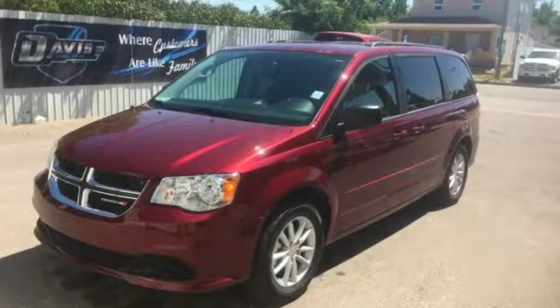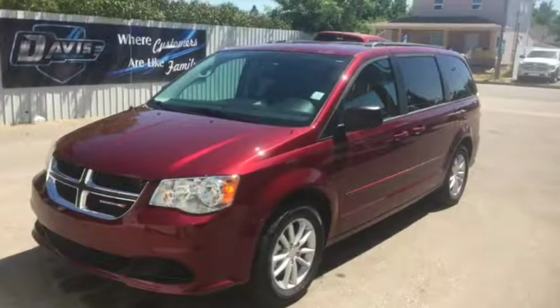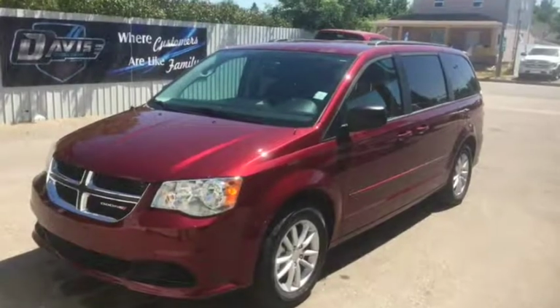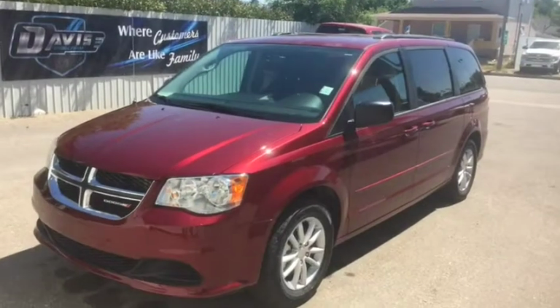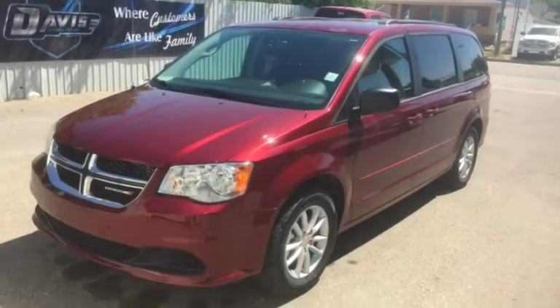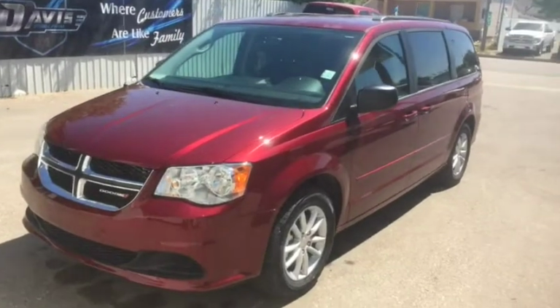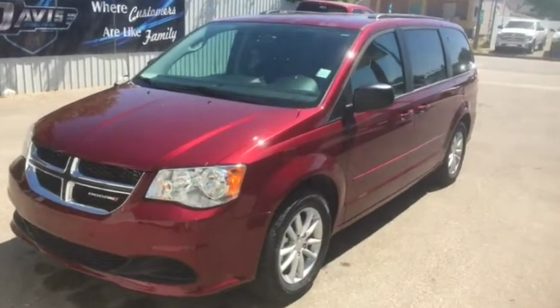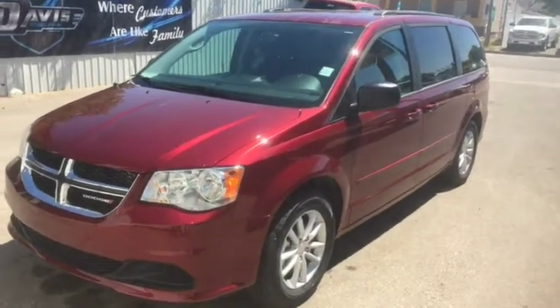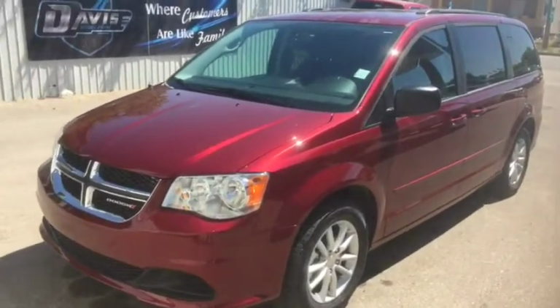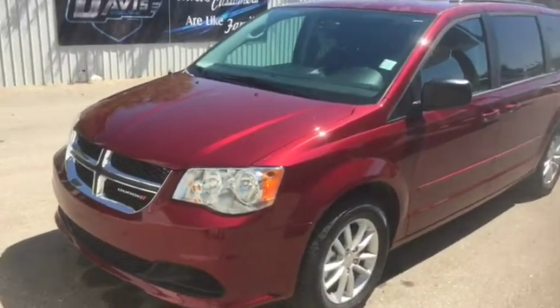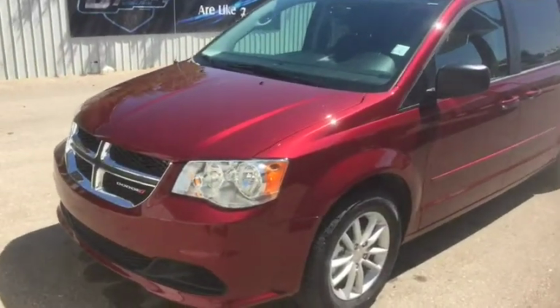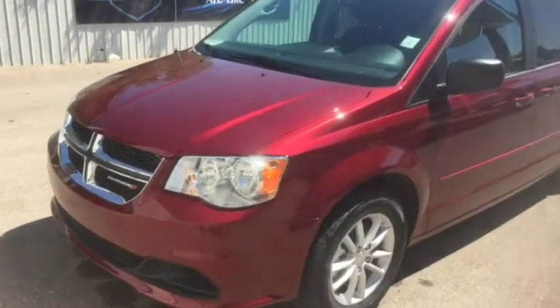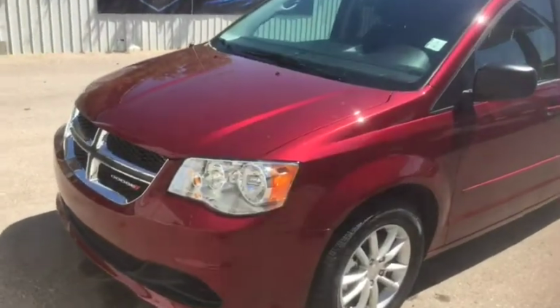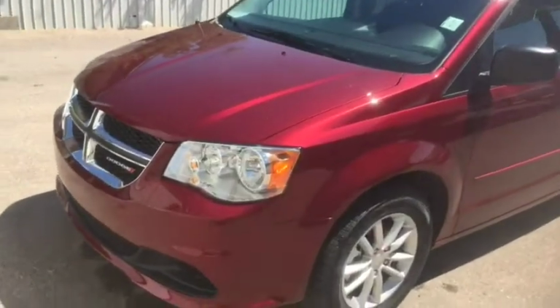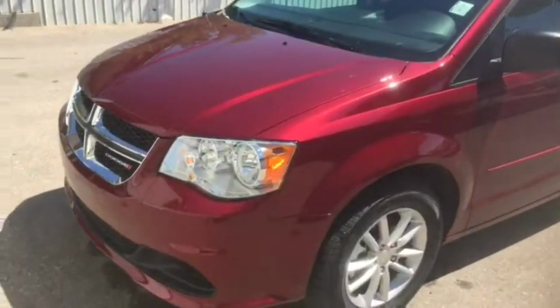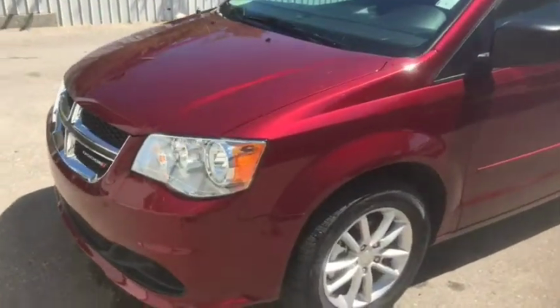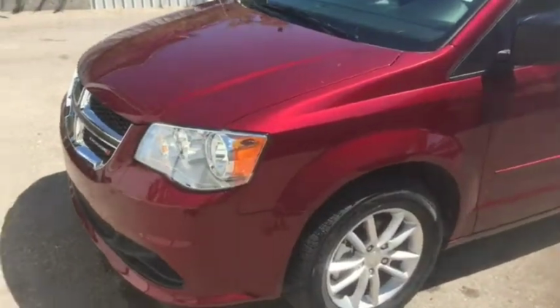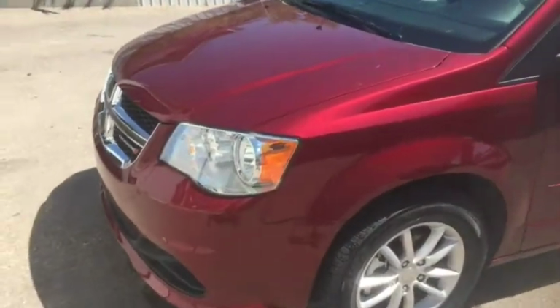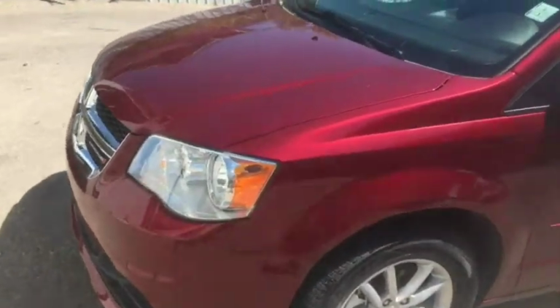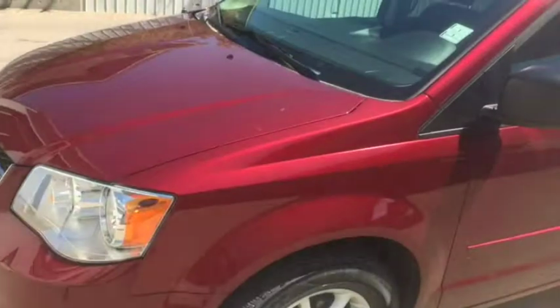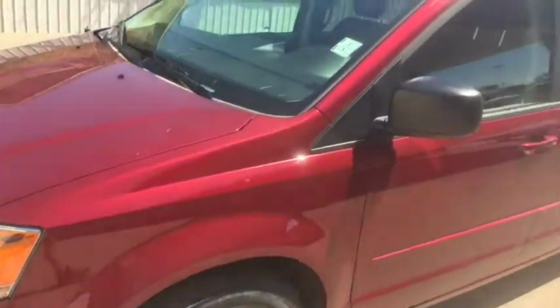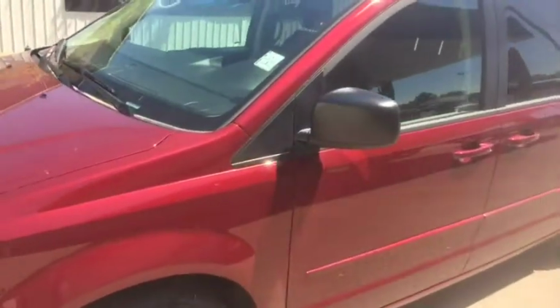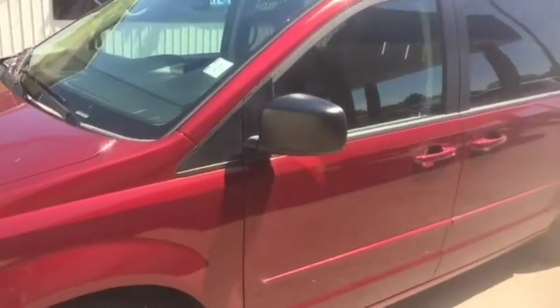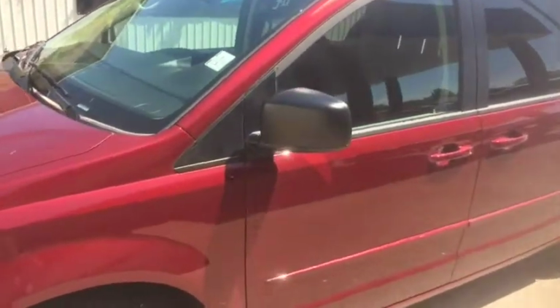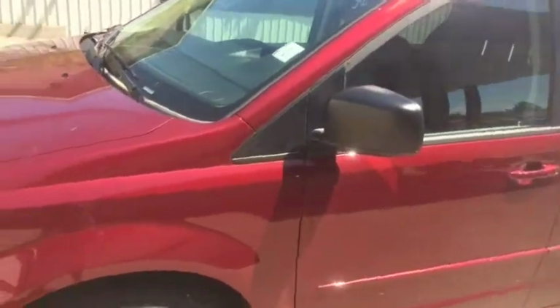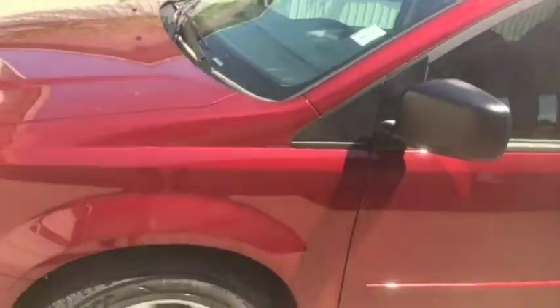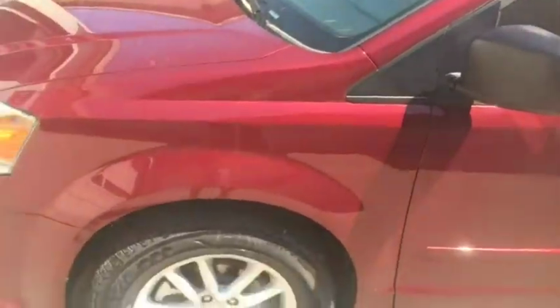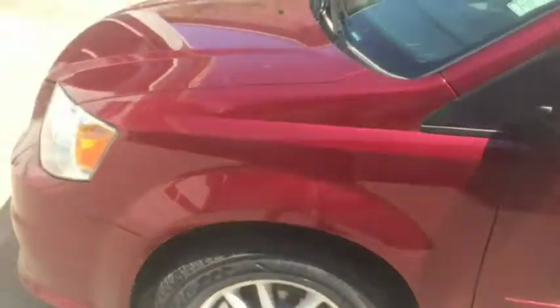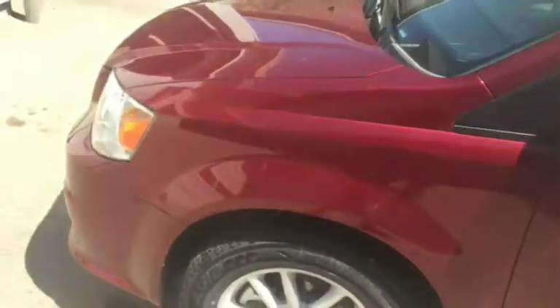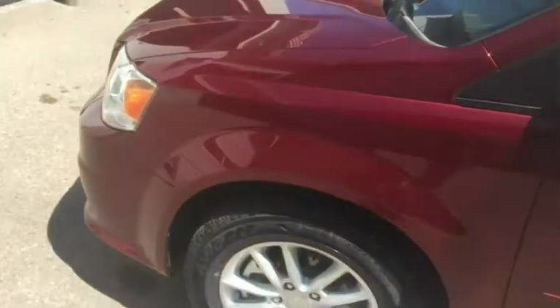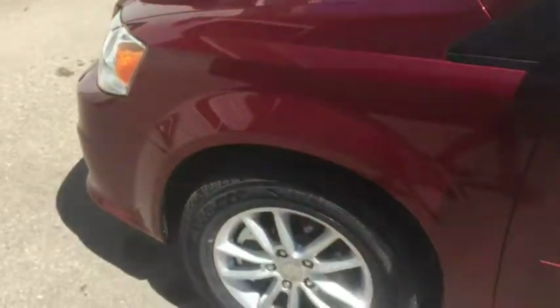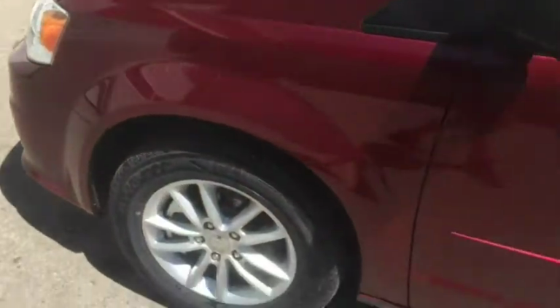Stock number 11040, this is a 2017 Dodge Grand Caravan SXT.